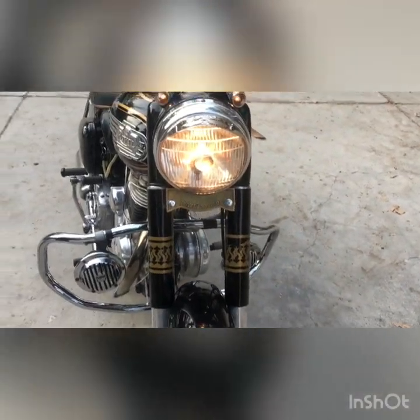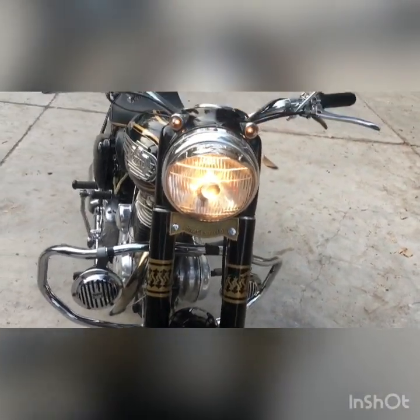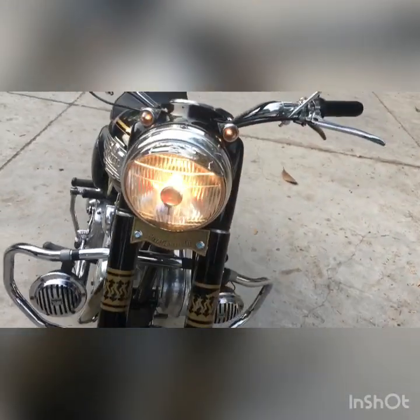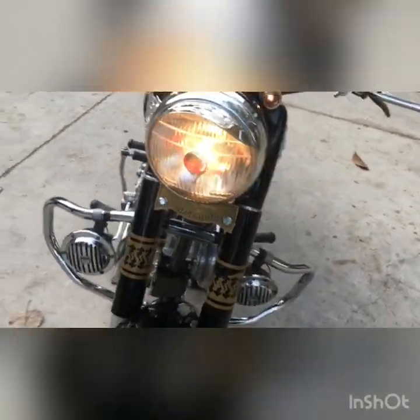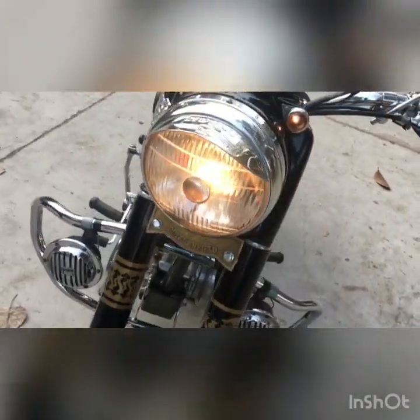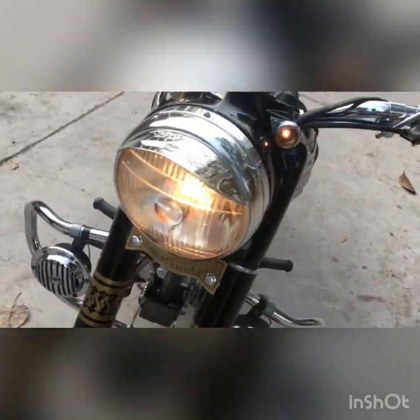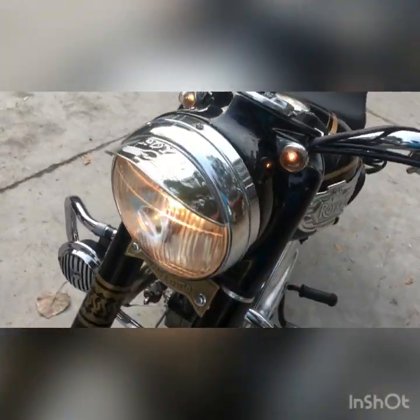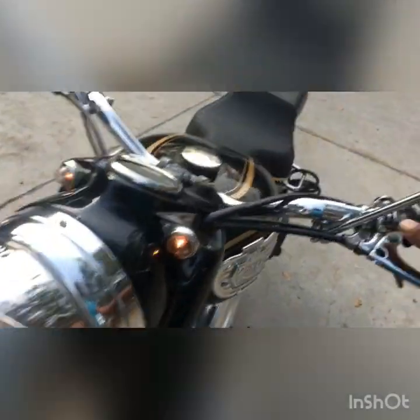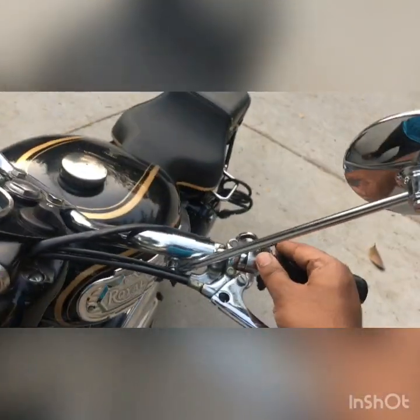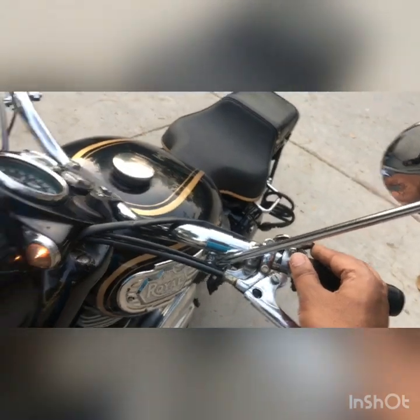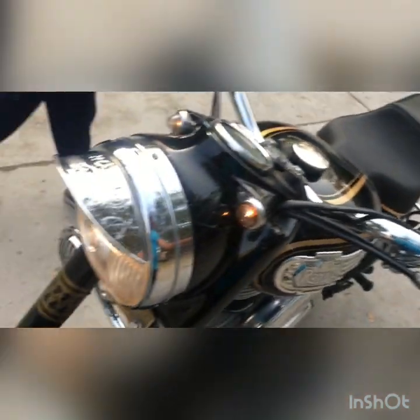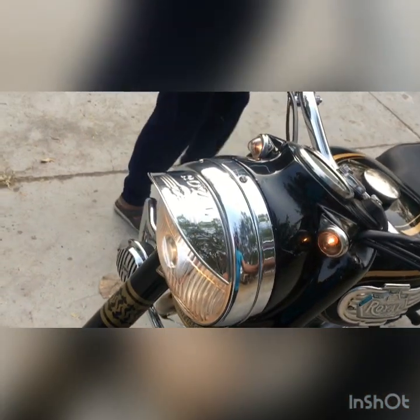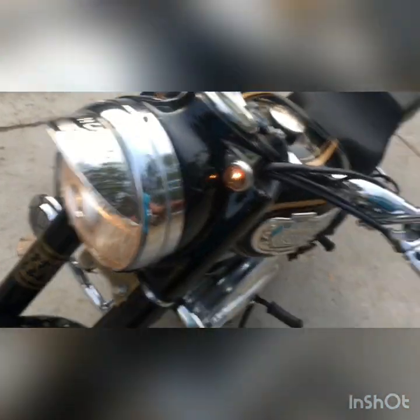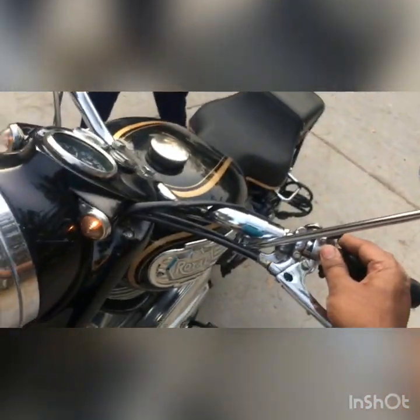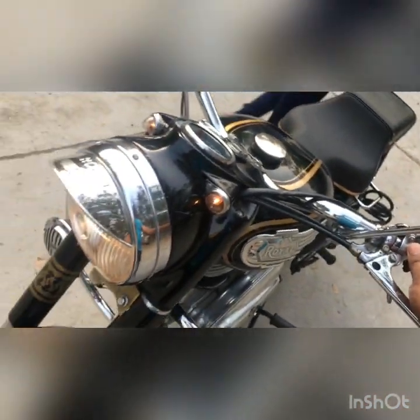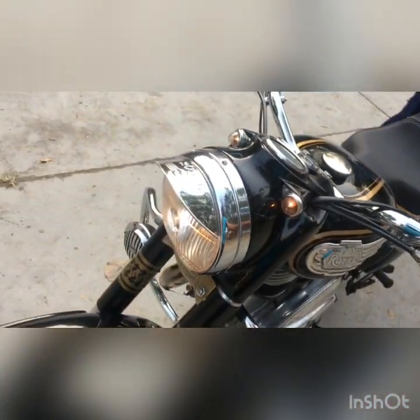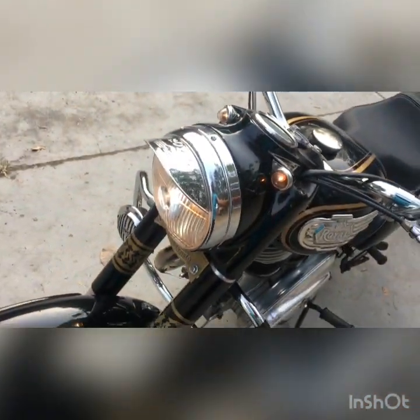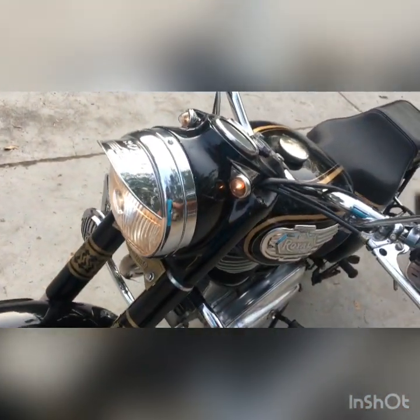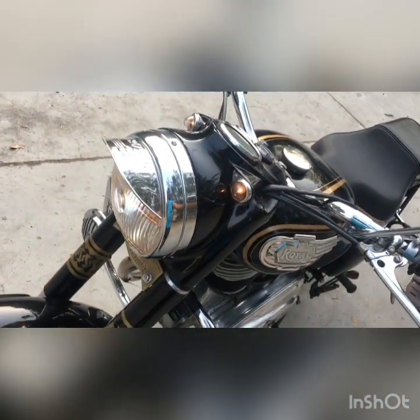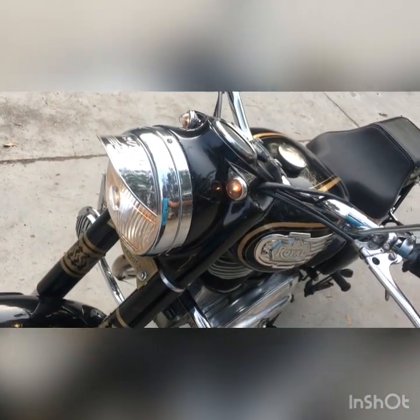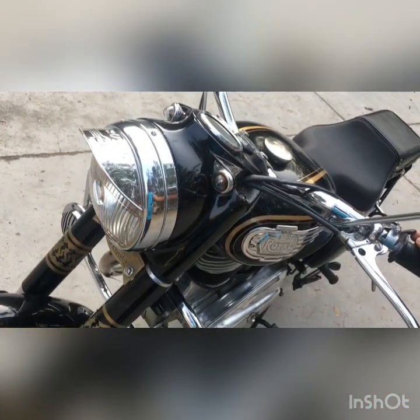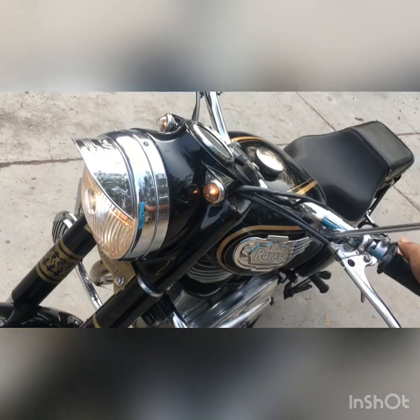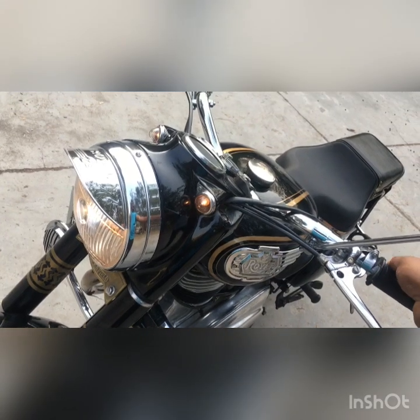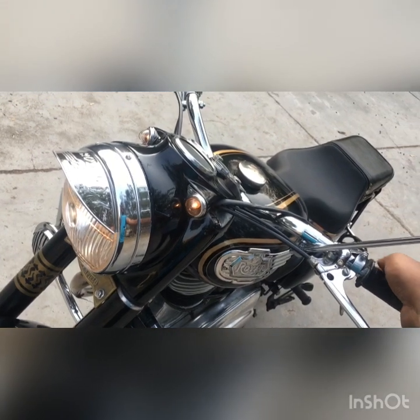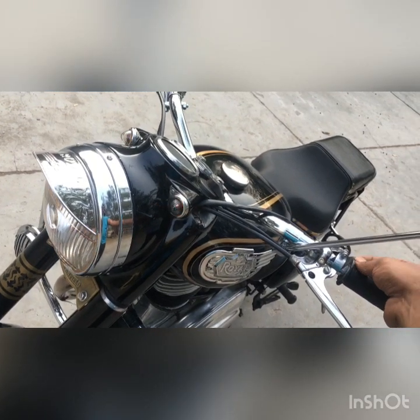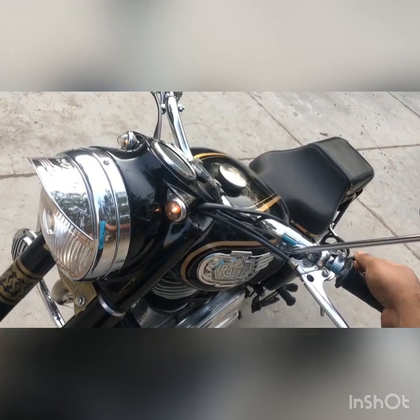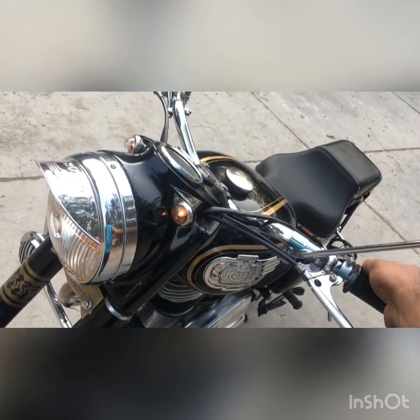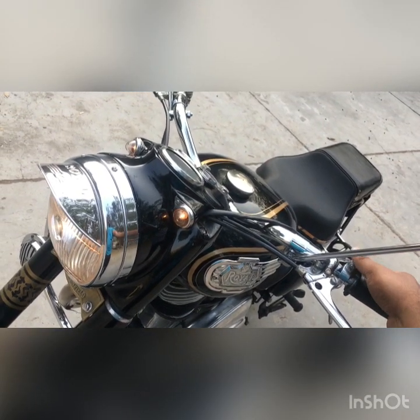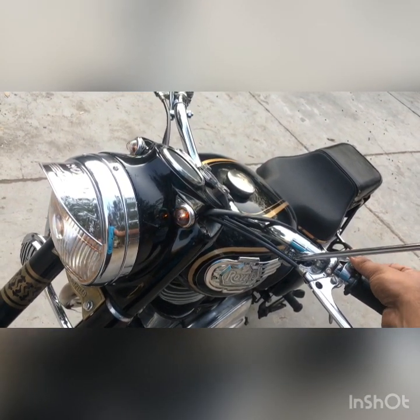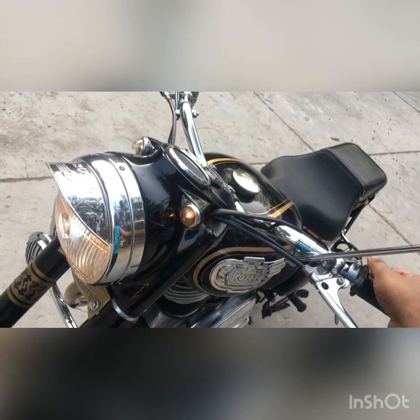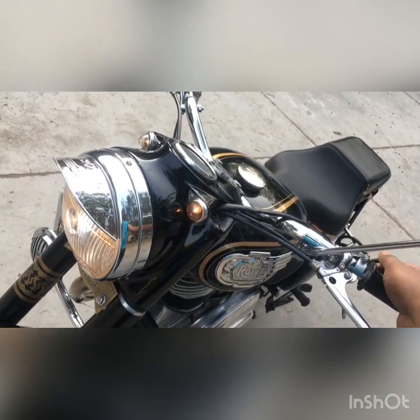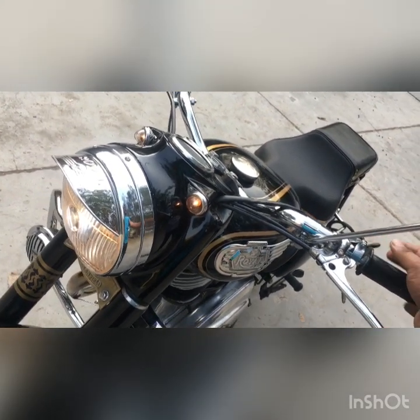When I turn on the main headlight, the red light stops flashing. We also have this Miller switch, so I can operate upper beam and lower beam with this Miller switch. I'm just trying to show it with one hand.